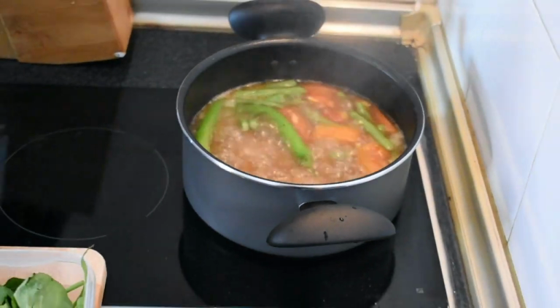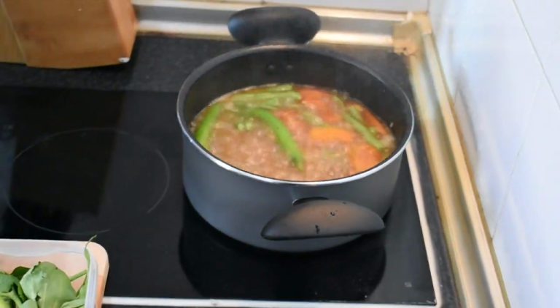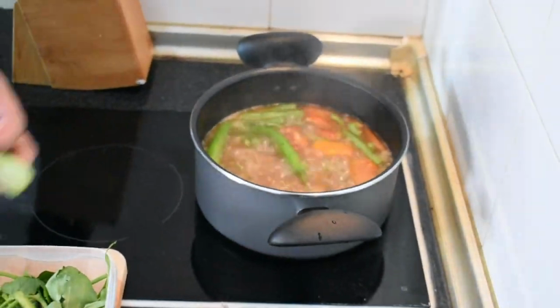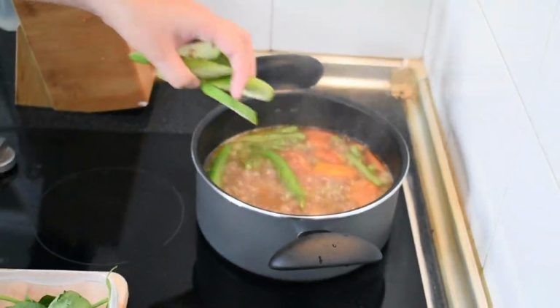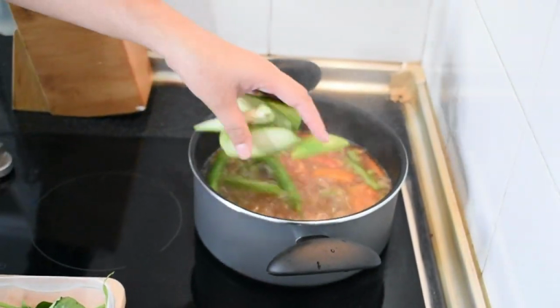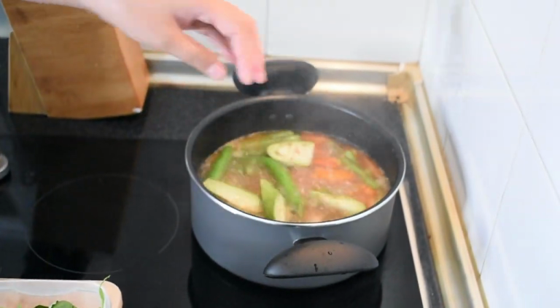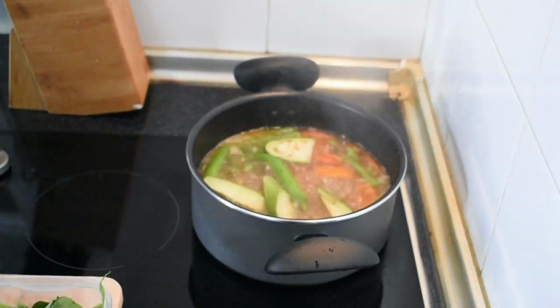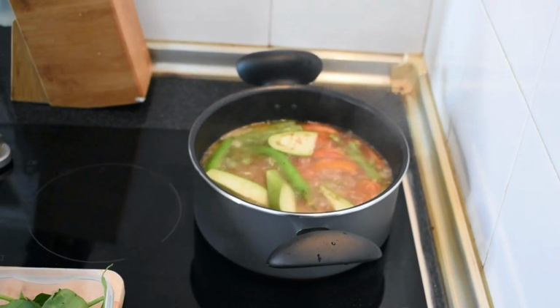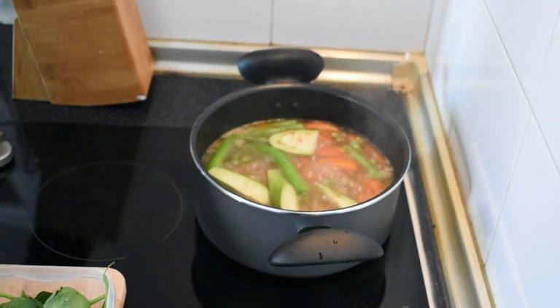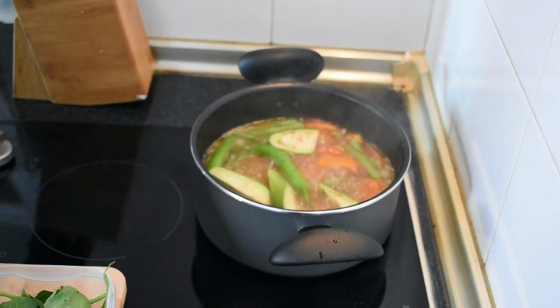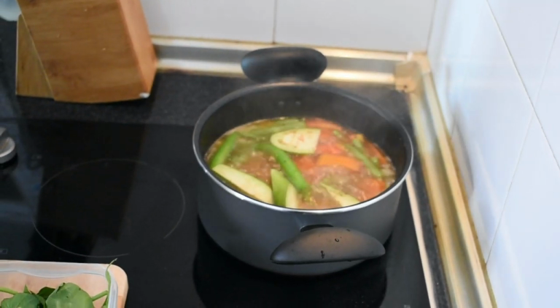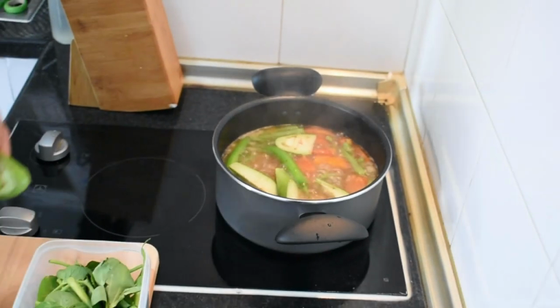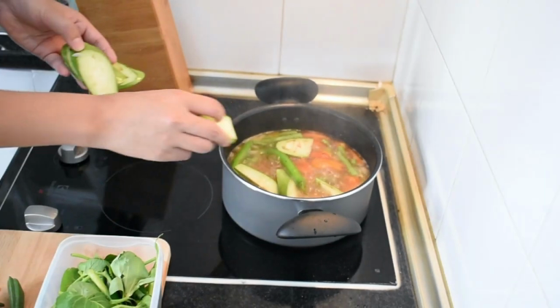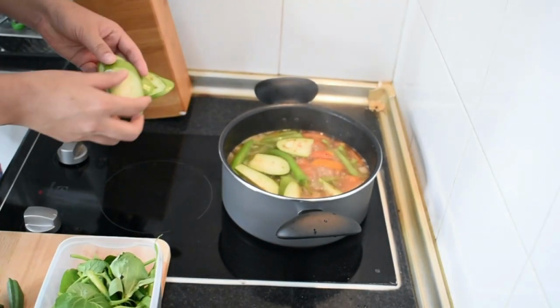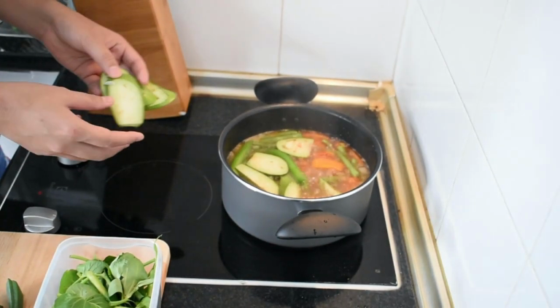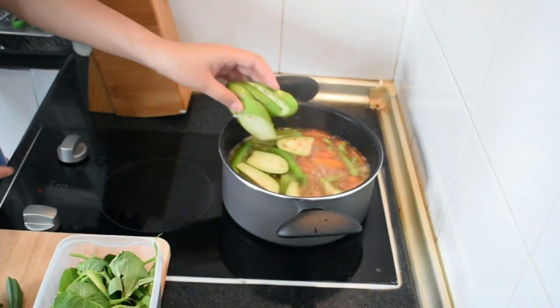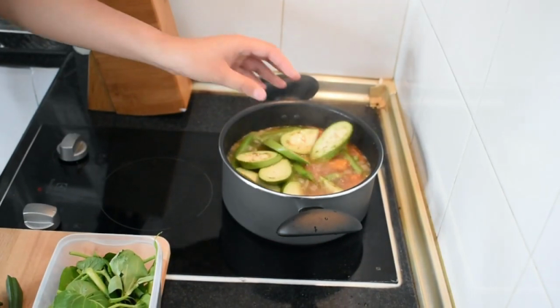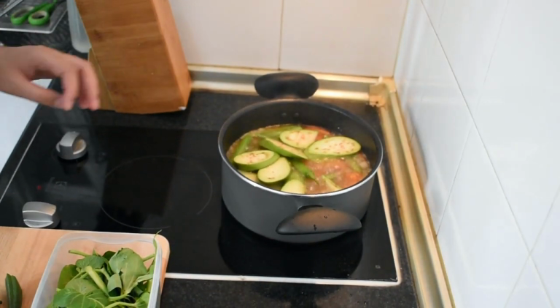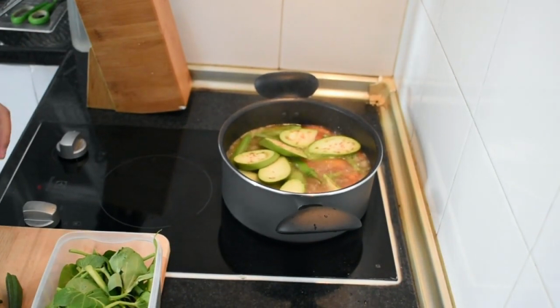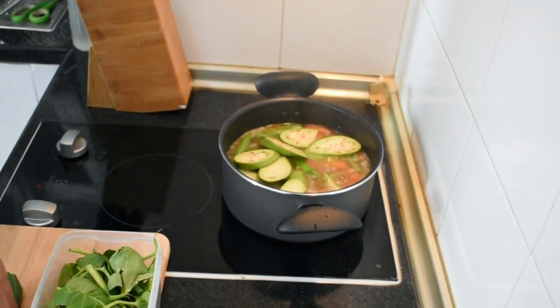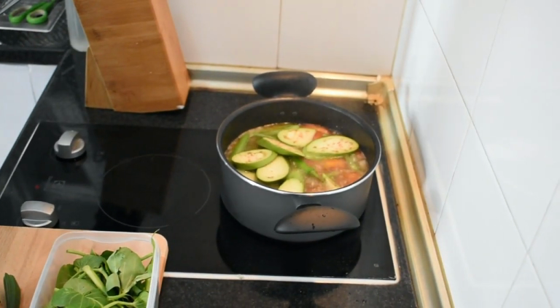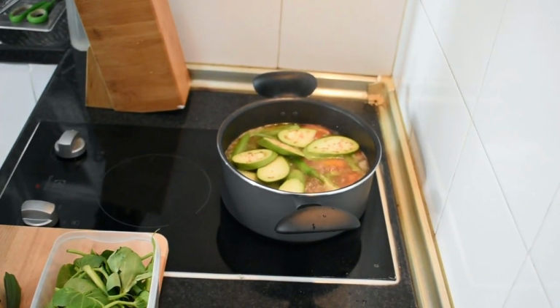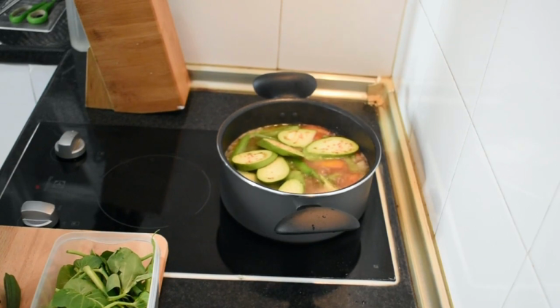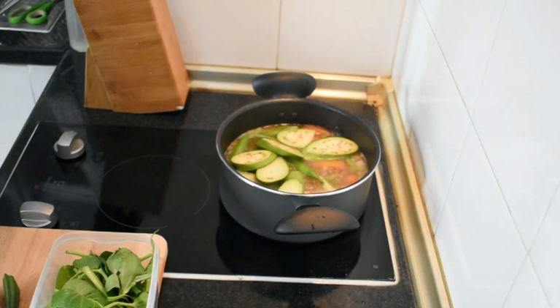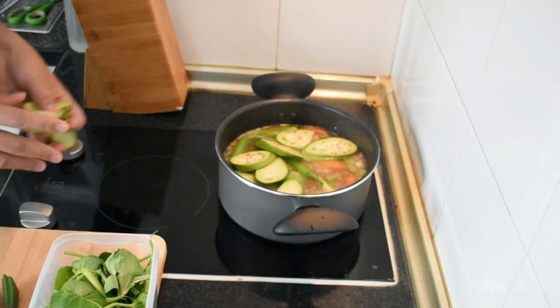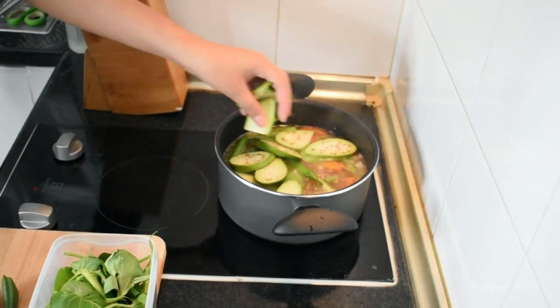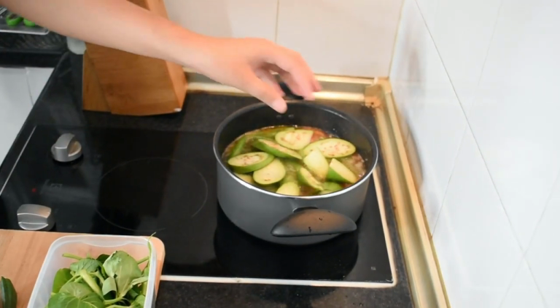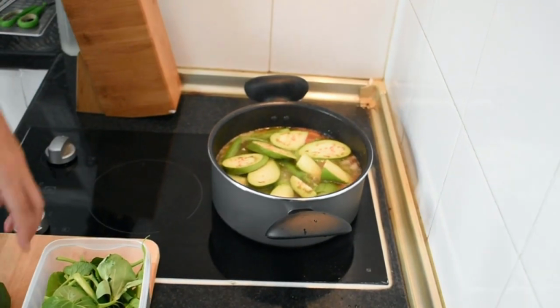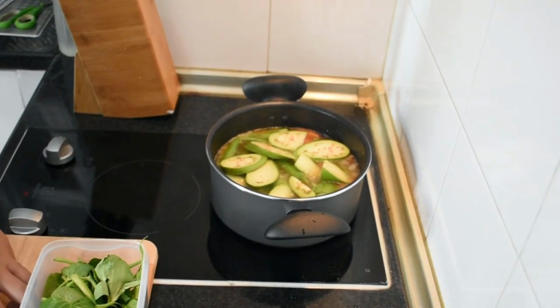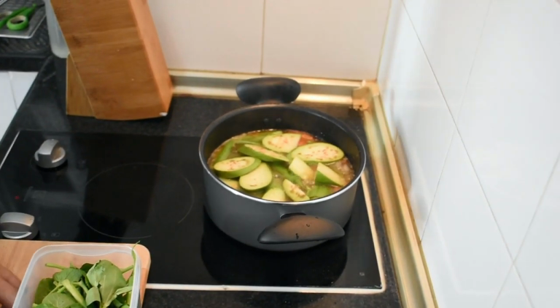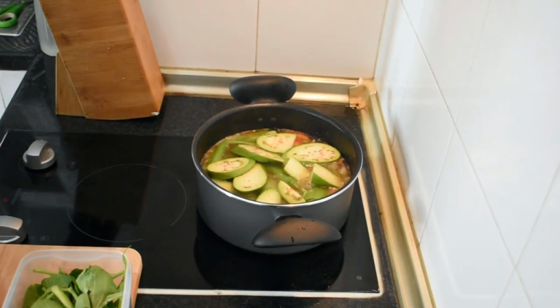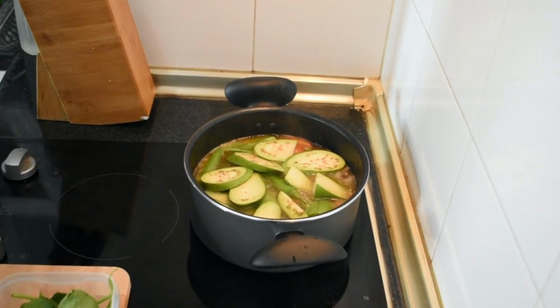Next, i-add ang talong. Isang perasong talong pala ang ginamit ko dito. At pati na rin ang okra — isang balot.